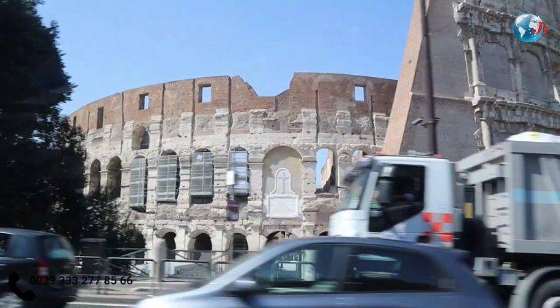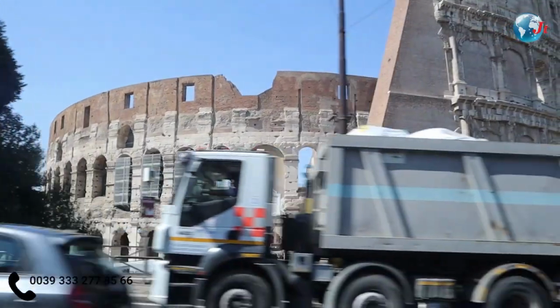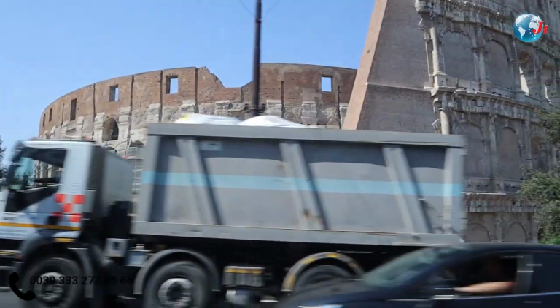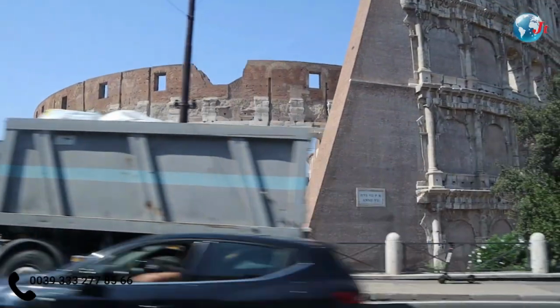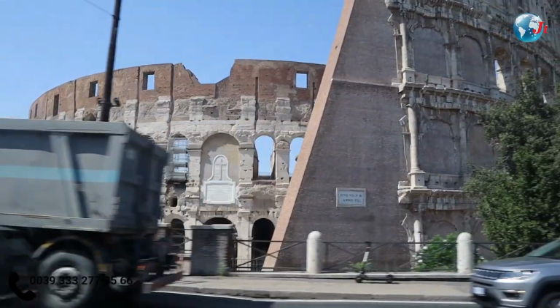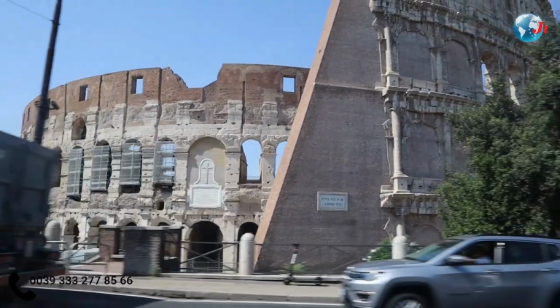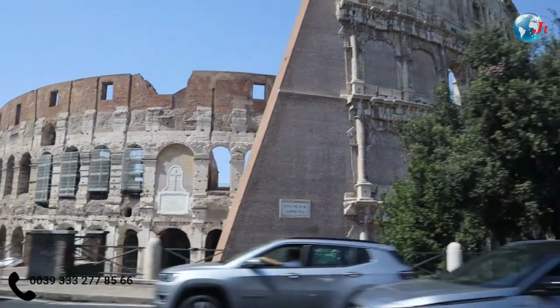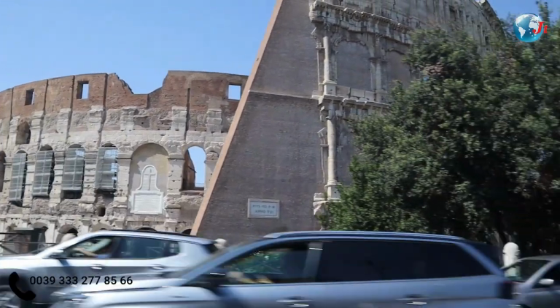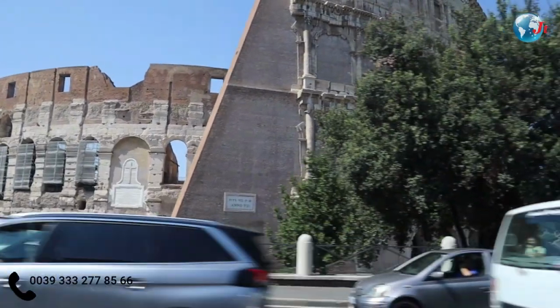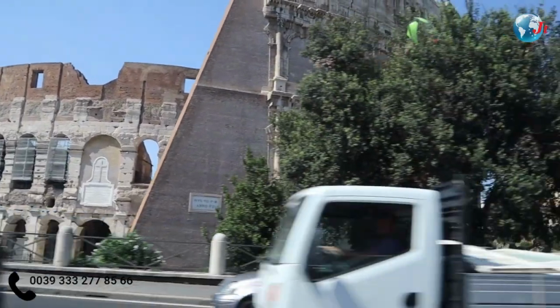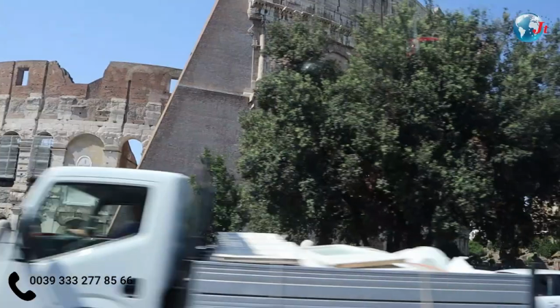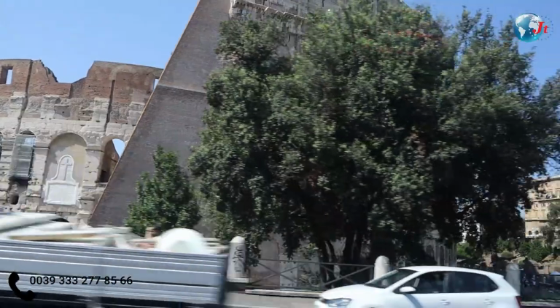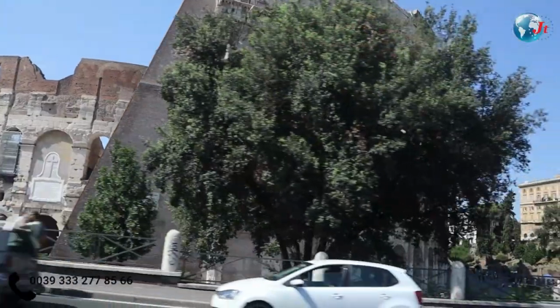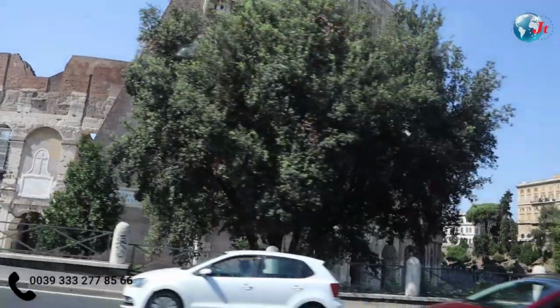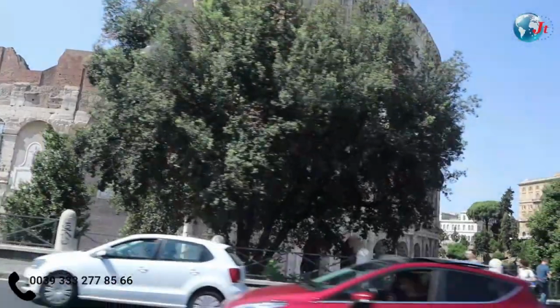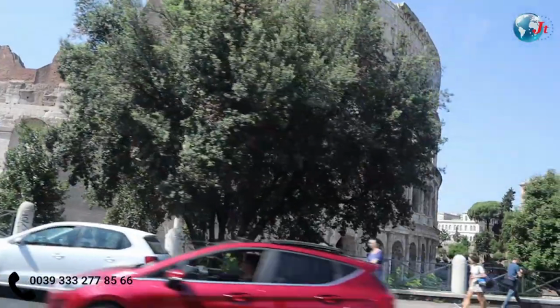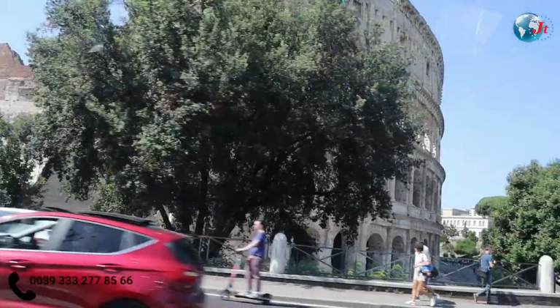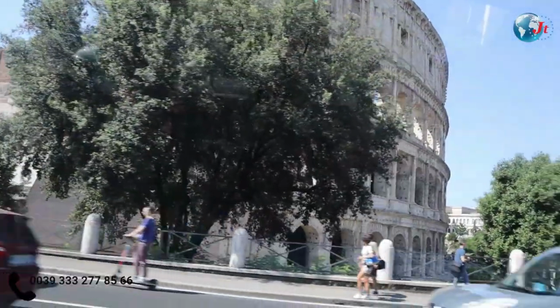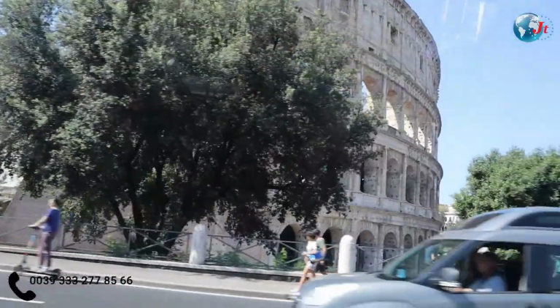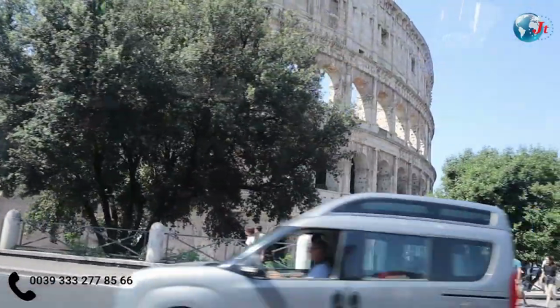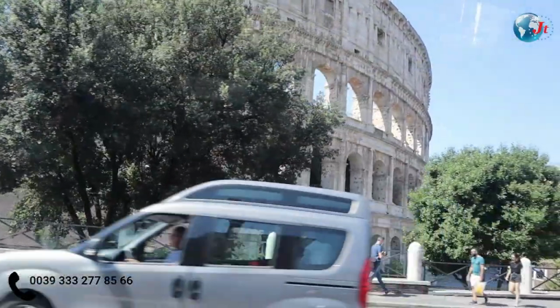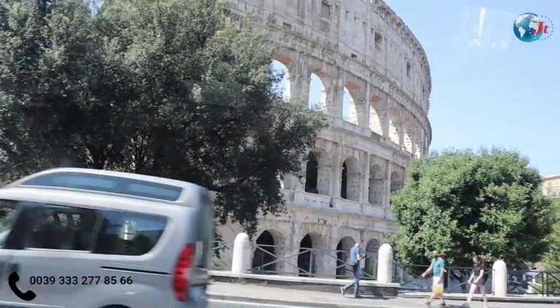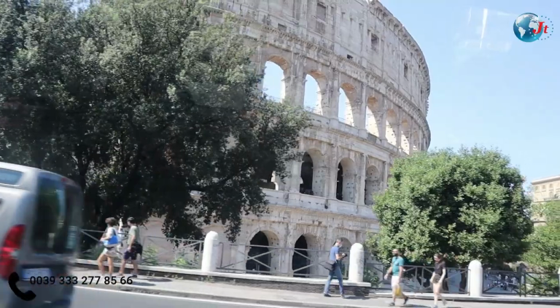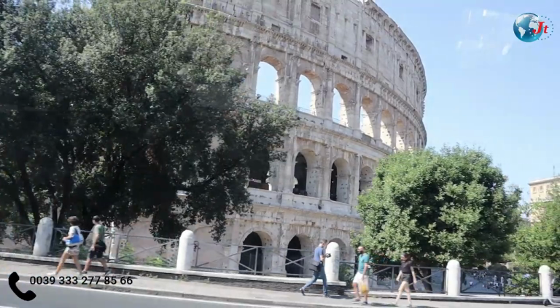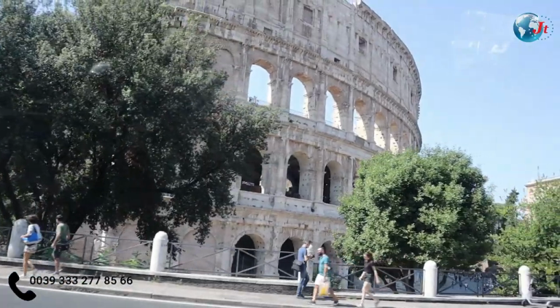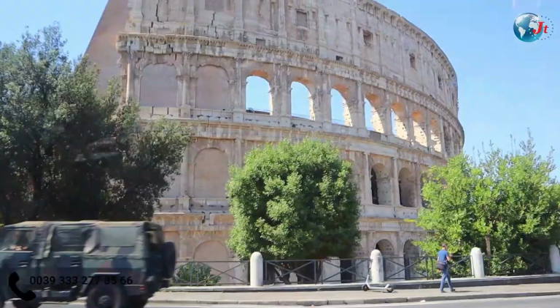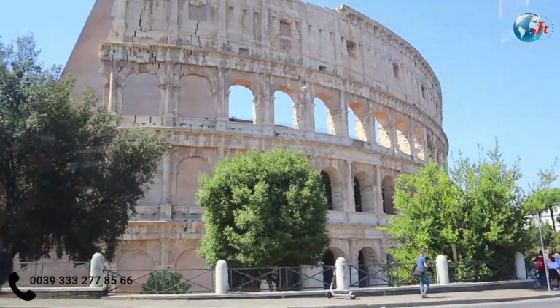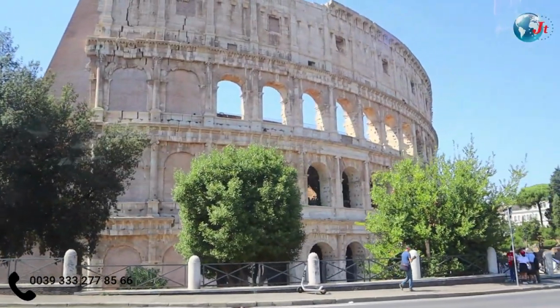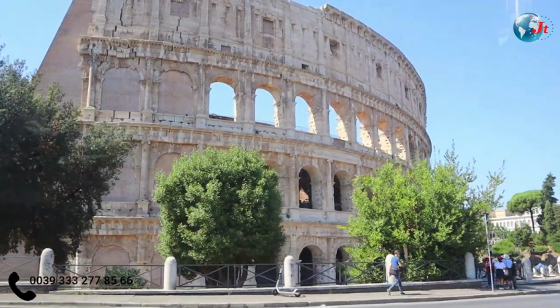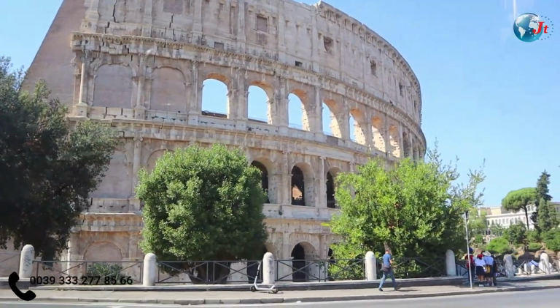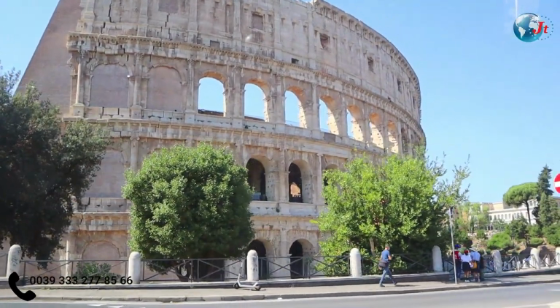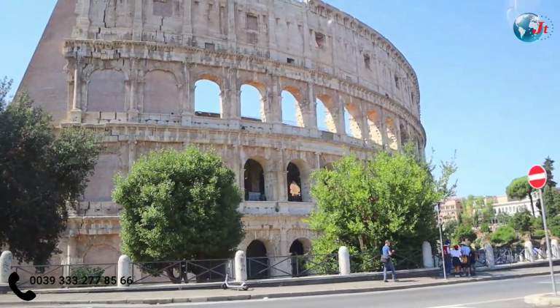Now there is no corona situation in the country. We can take a minimum of one ticket. If we take a minimum of one ticket, we can take a tour of the Colosseum.